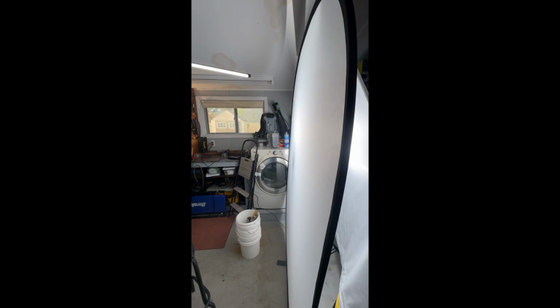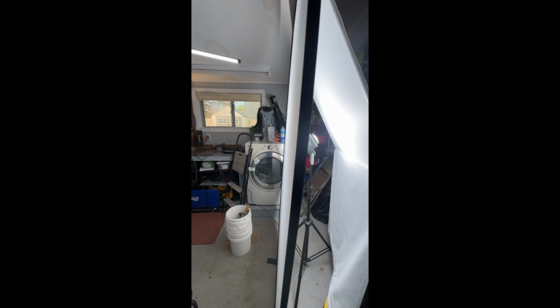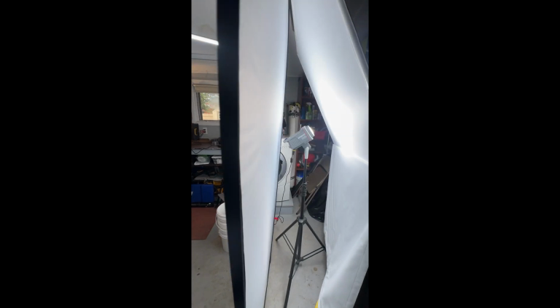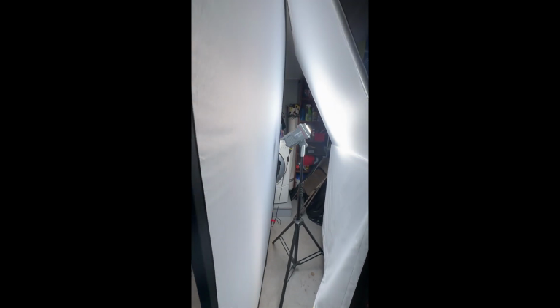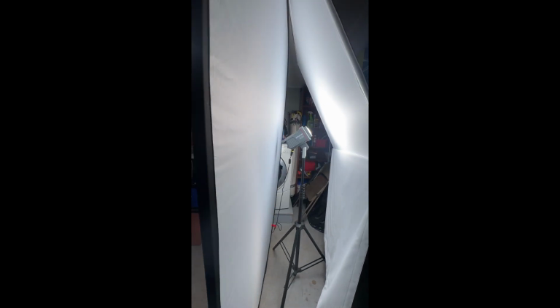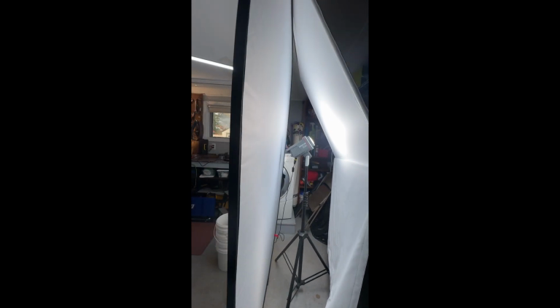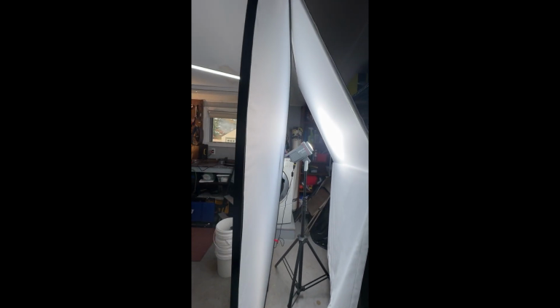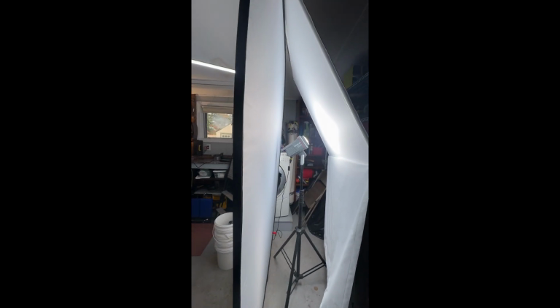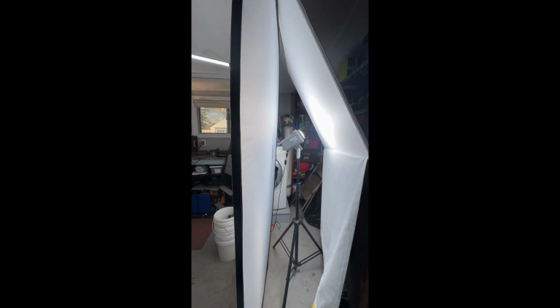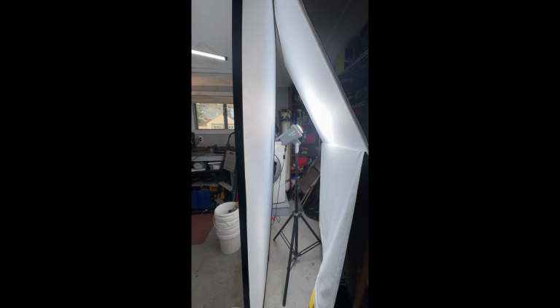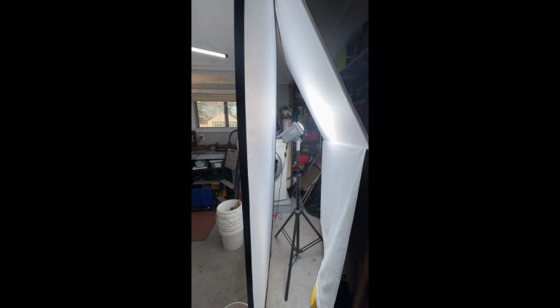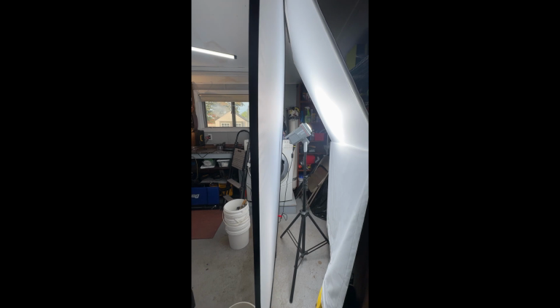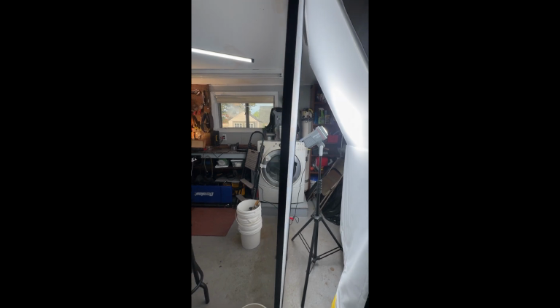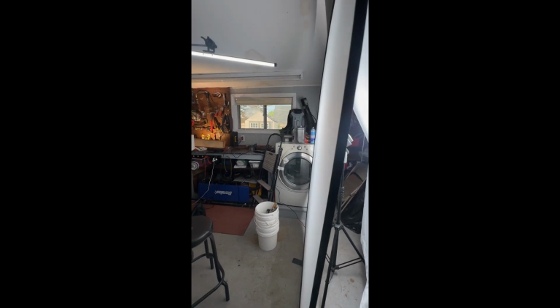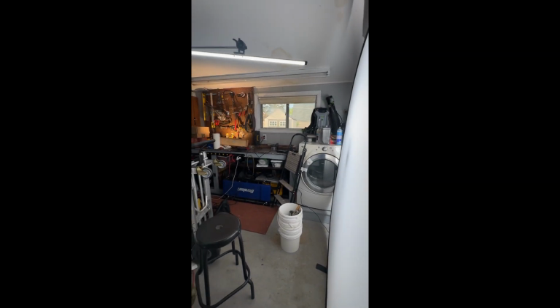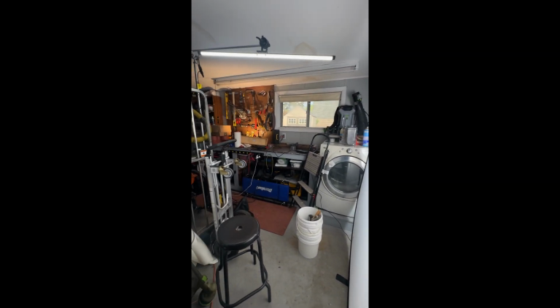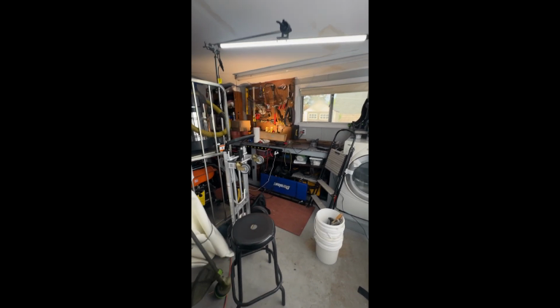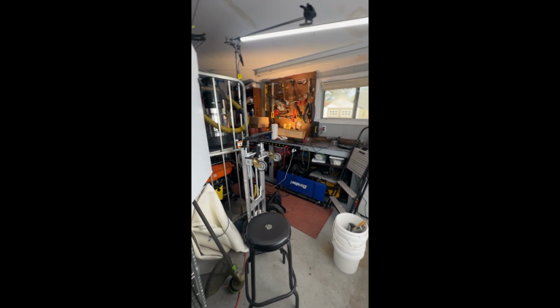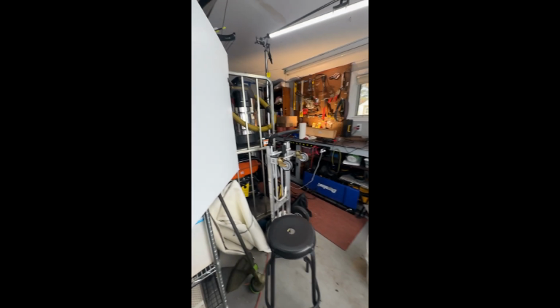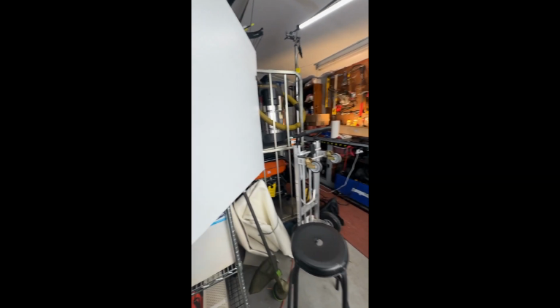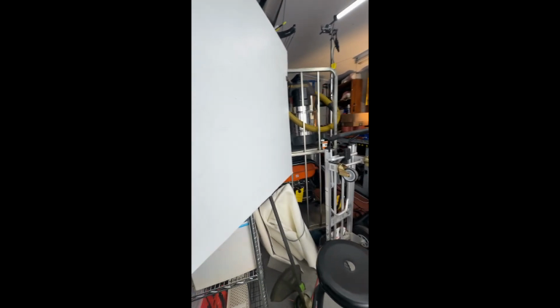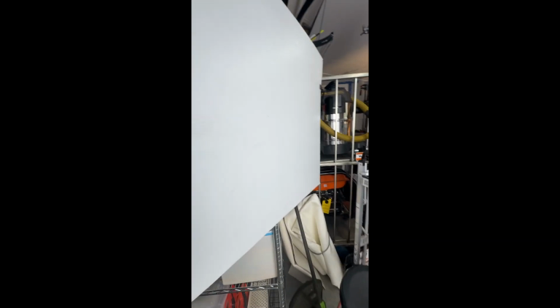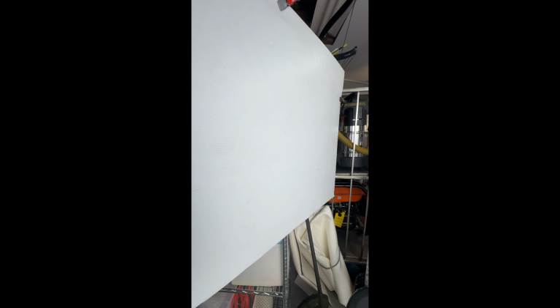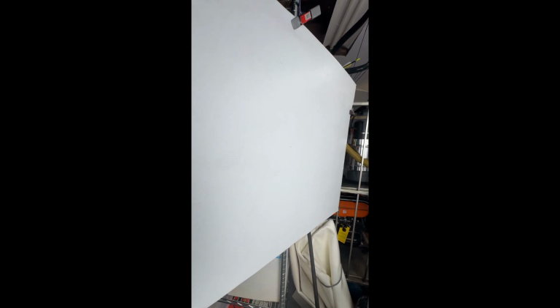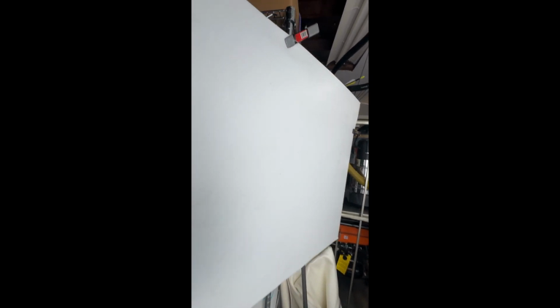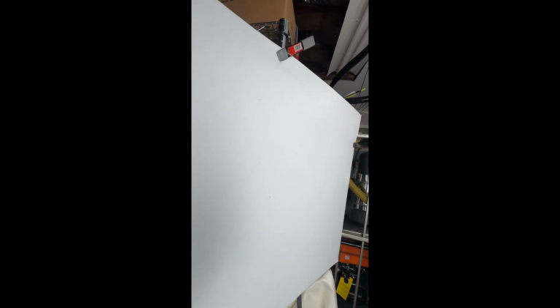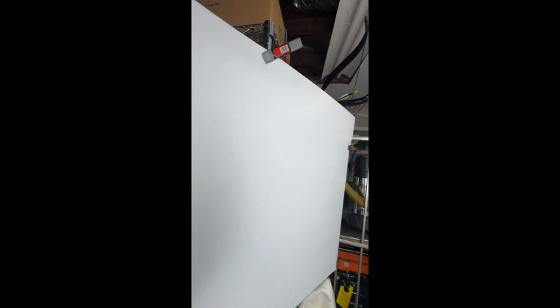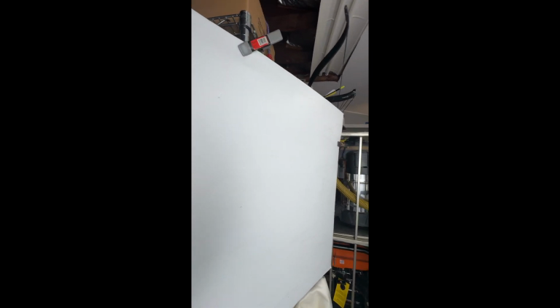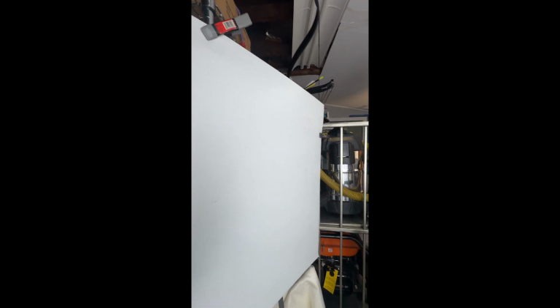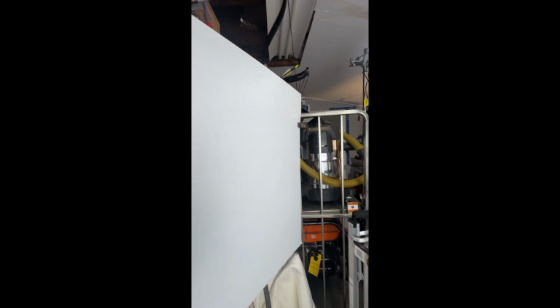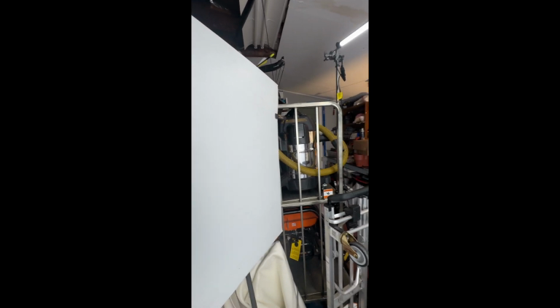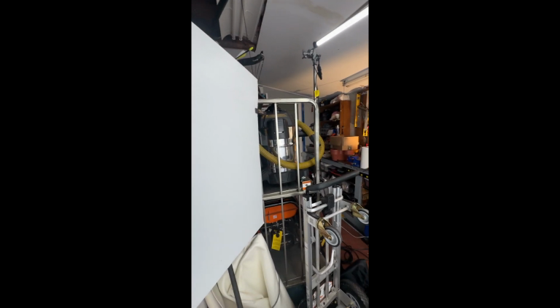For my key light, I'm using an Amaran 200X, bouncing up through this bounce here and being diffused. This is a book light setup — very soft look. Now for fill on the side of my face, I'm using this white corrugated plastic board. Always comes in clutch.